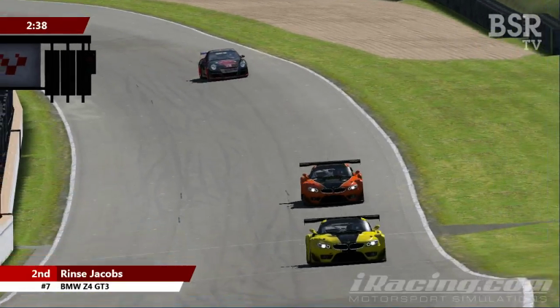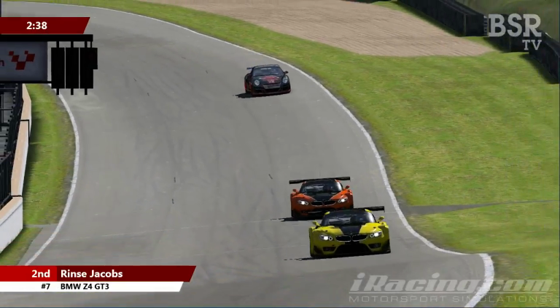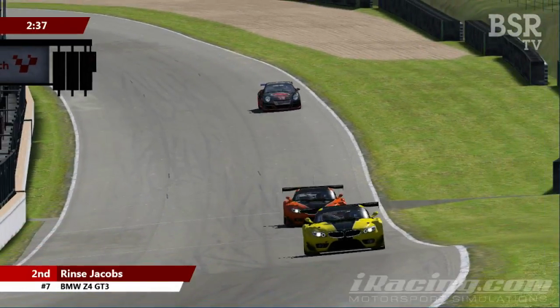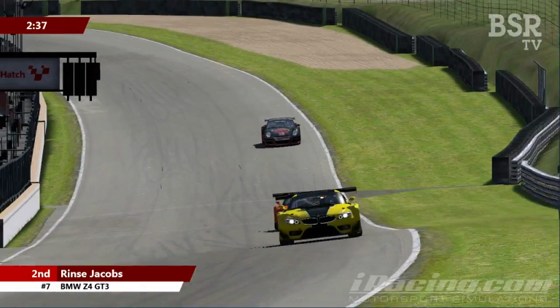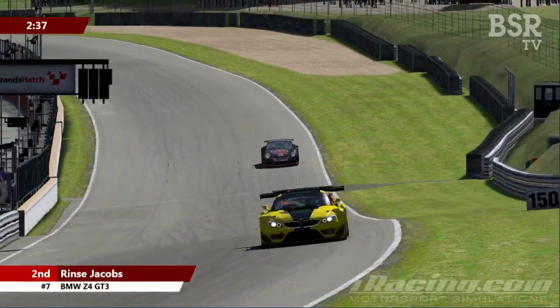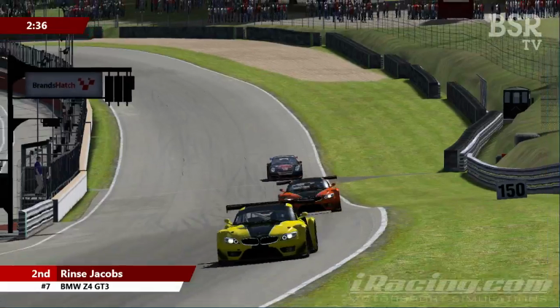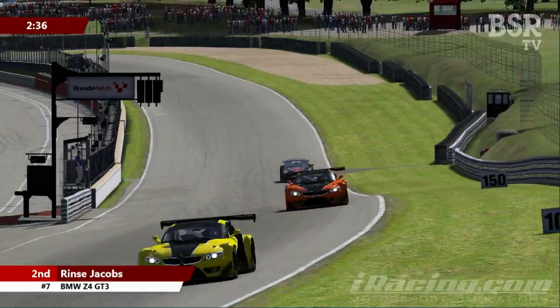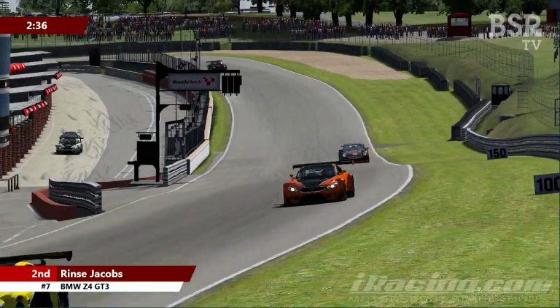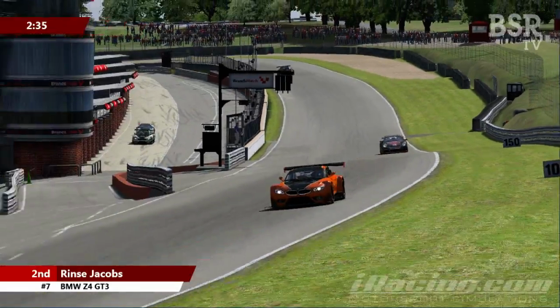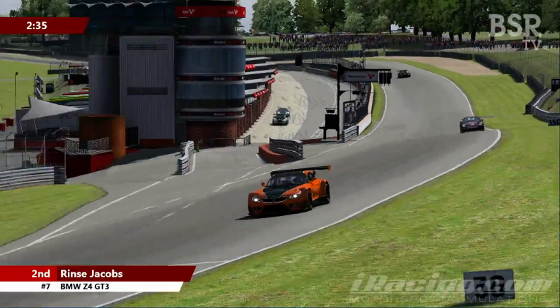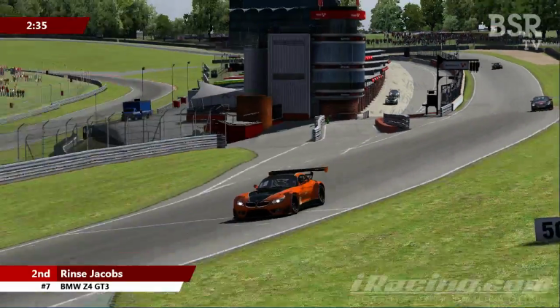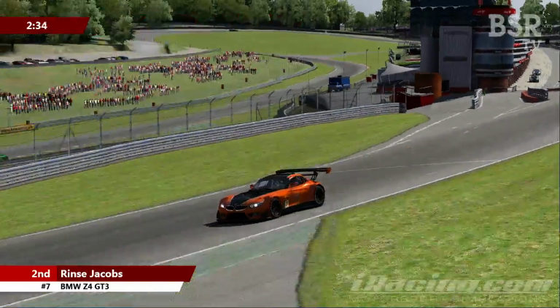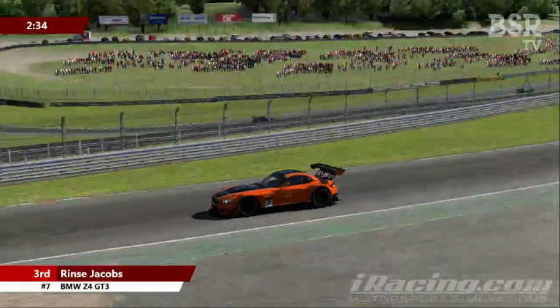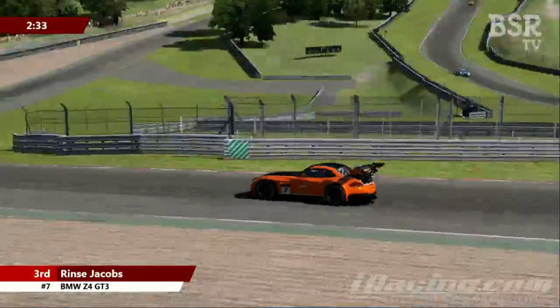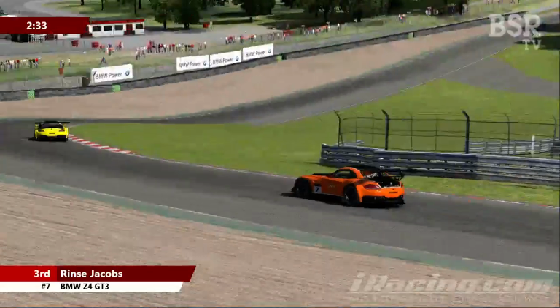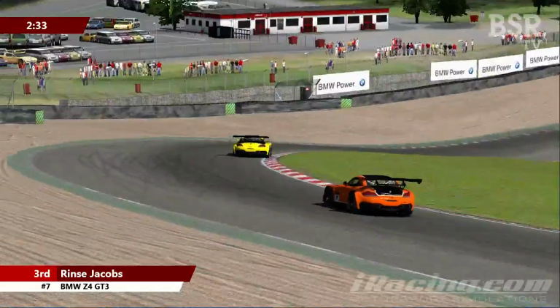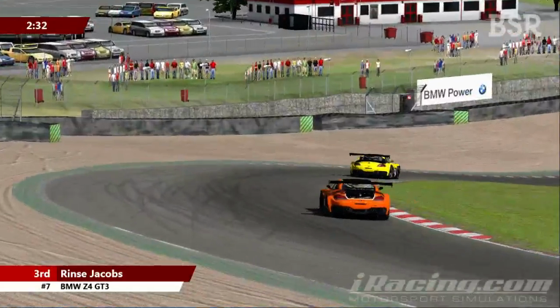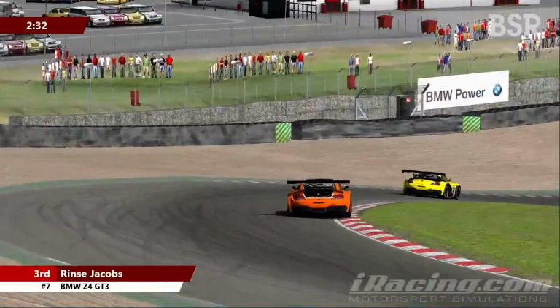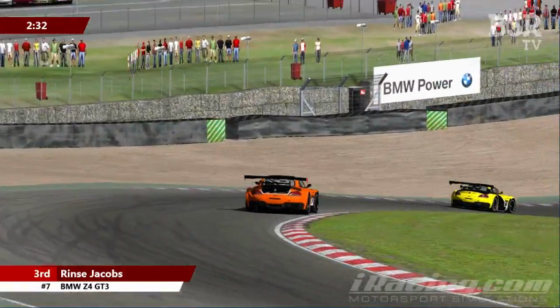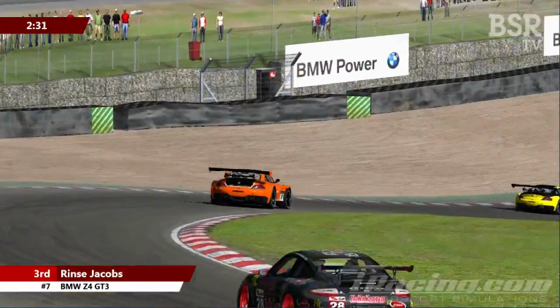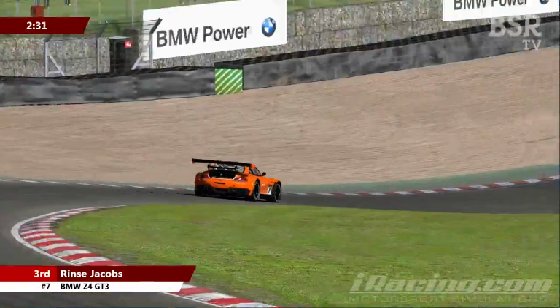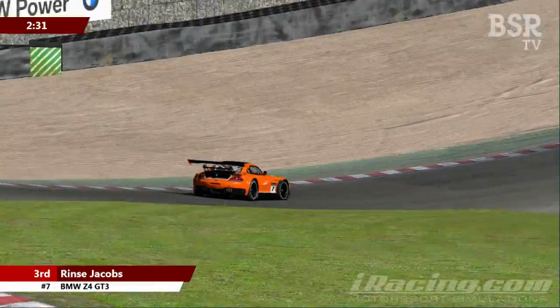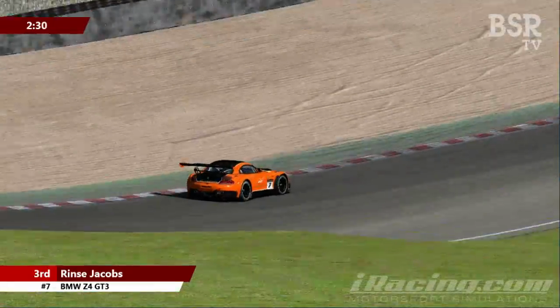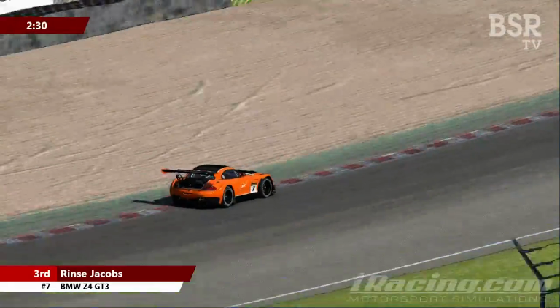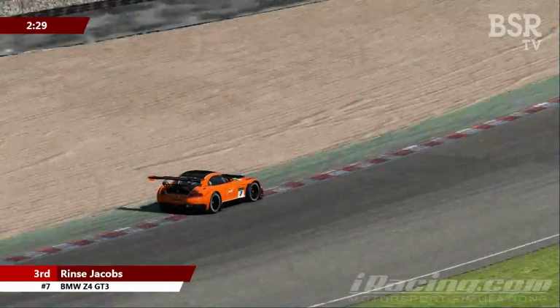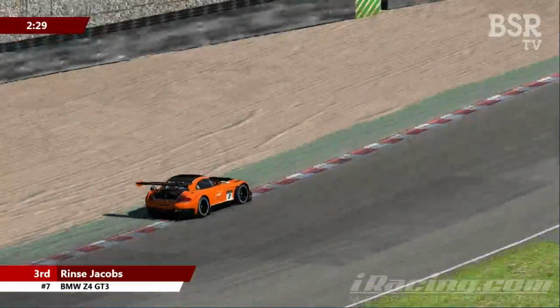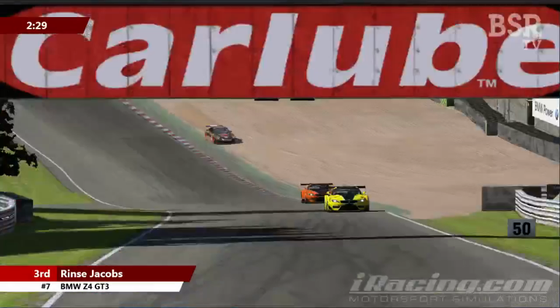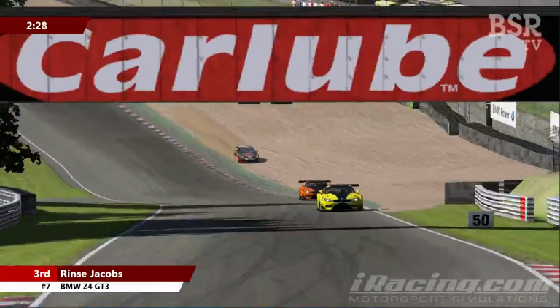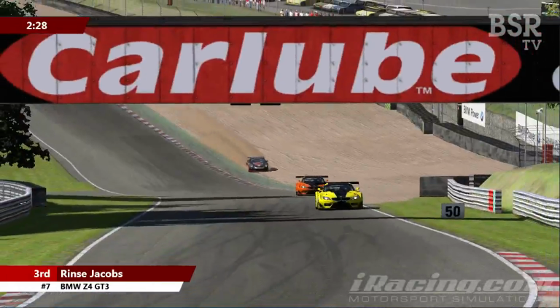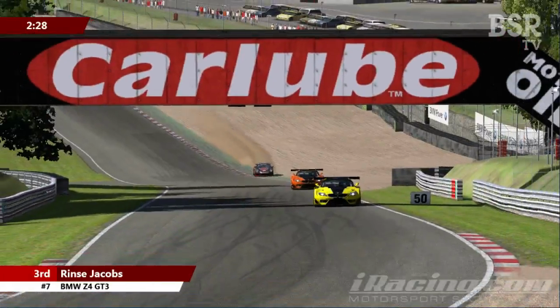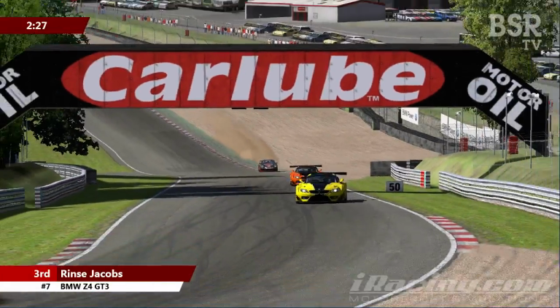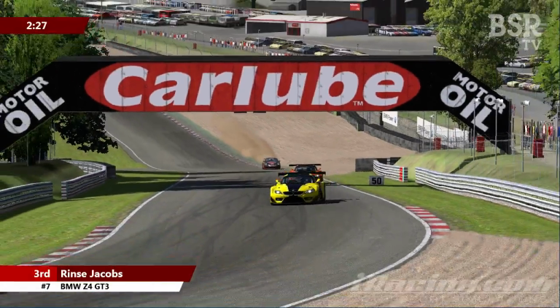iRacing is looking to introduce driver changes for next season, and it's something that we want to take advantage of here at BSRTV and include in the GT Sprint Cup going forward.